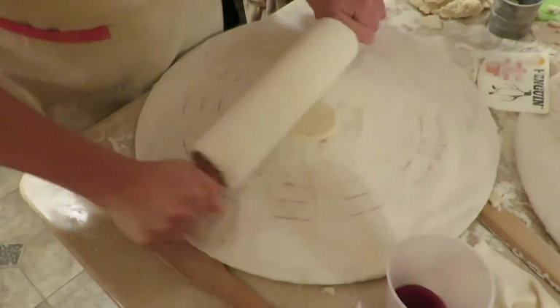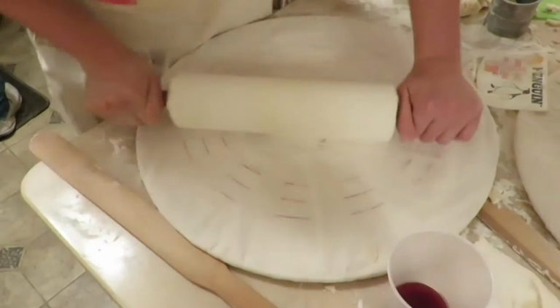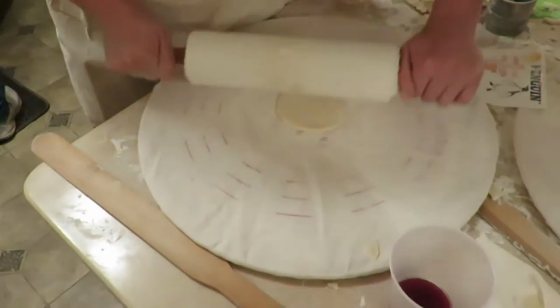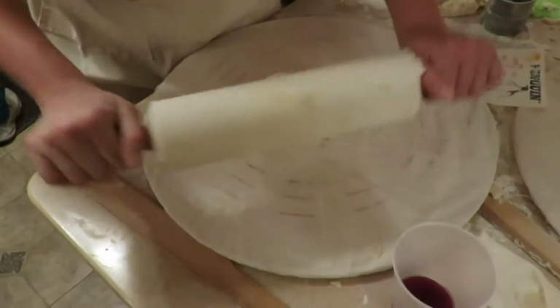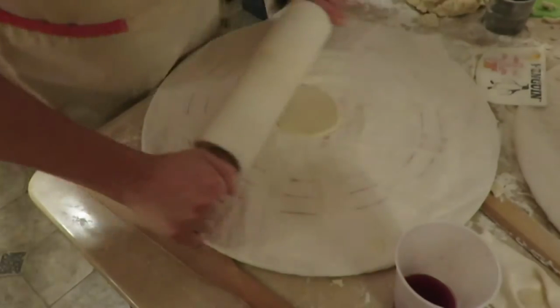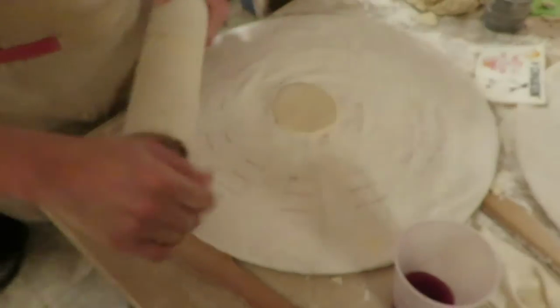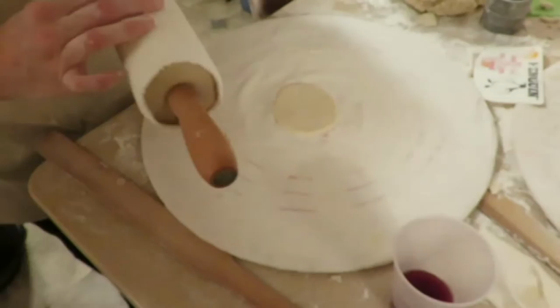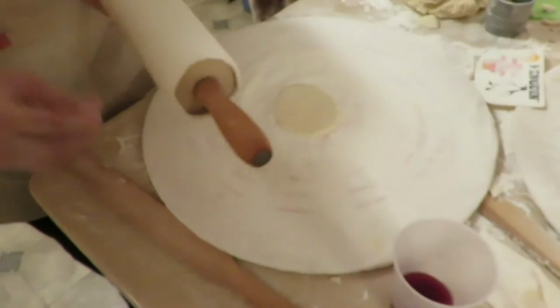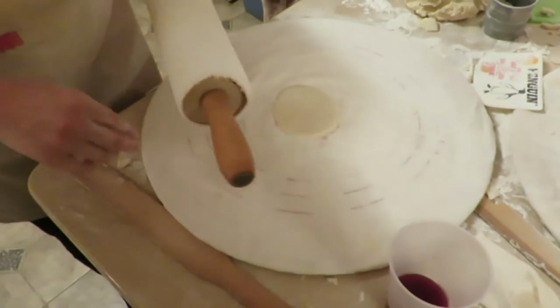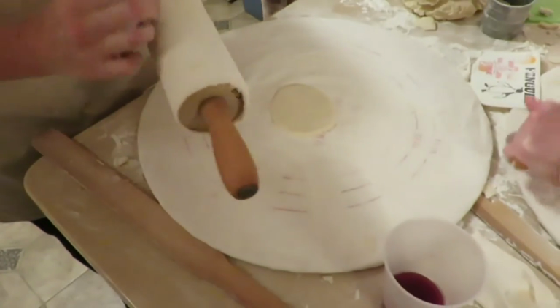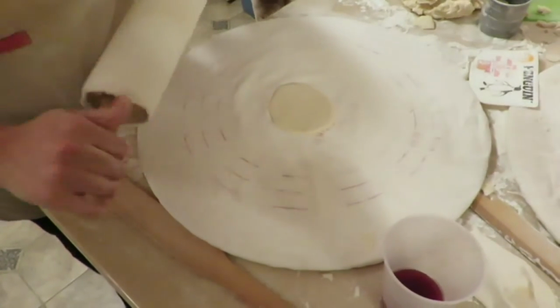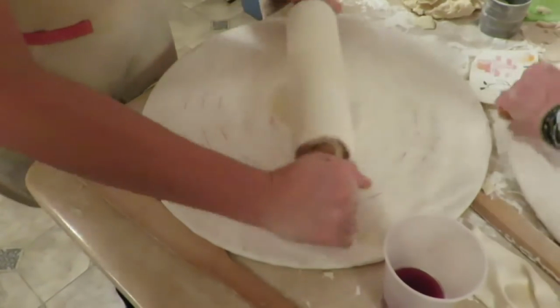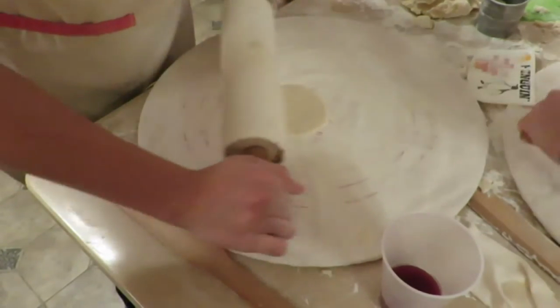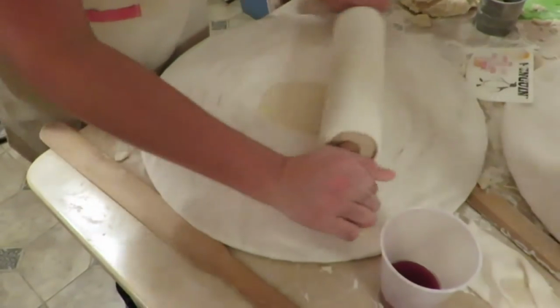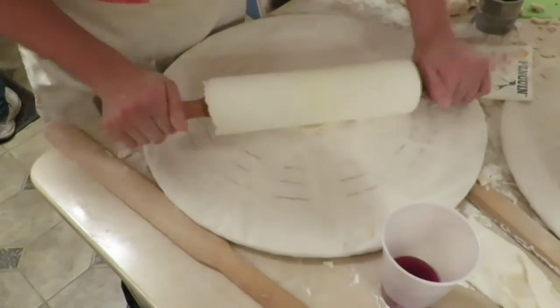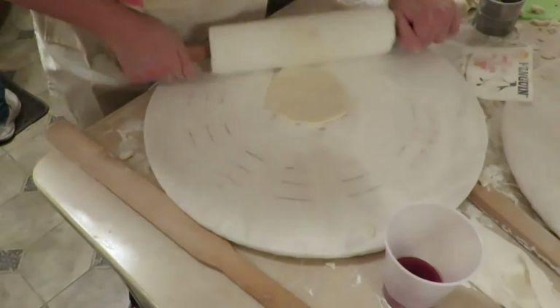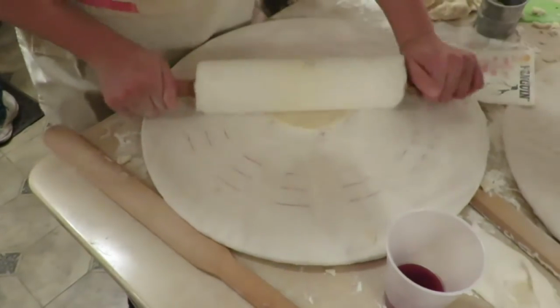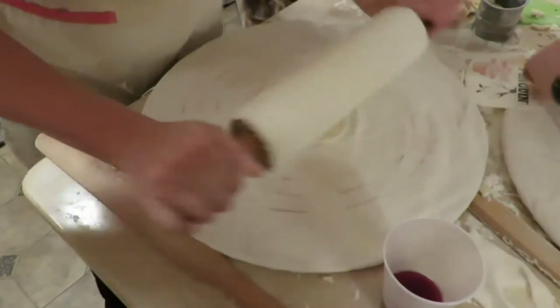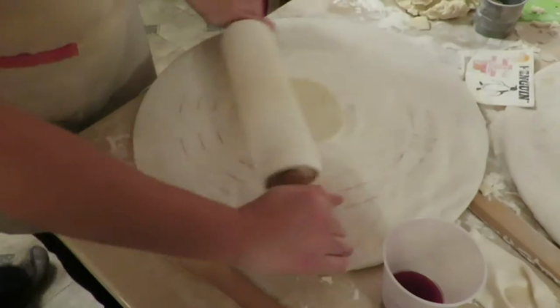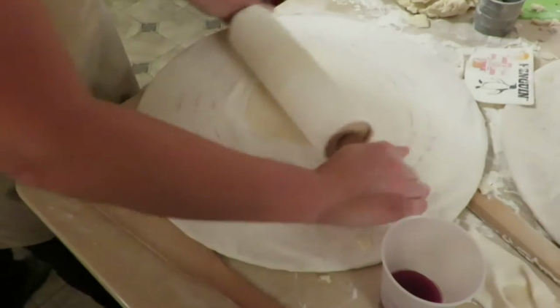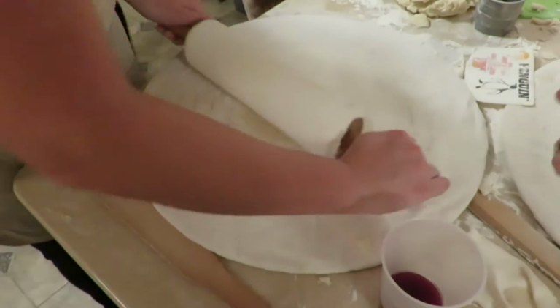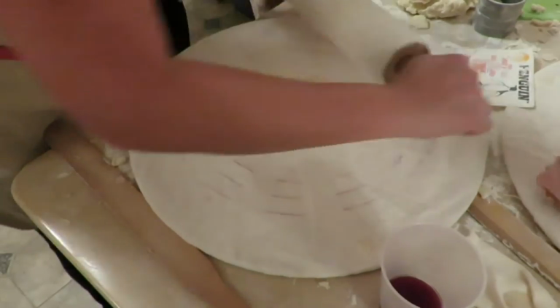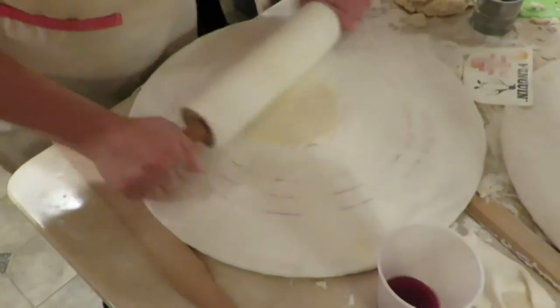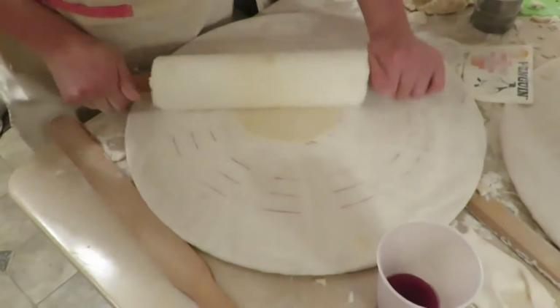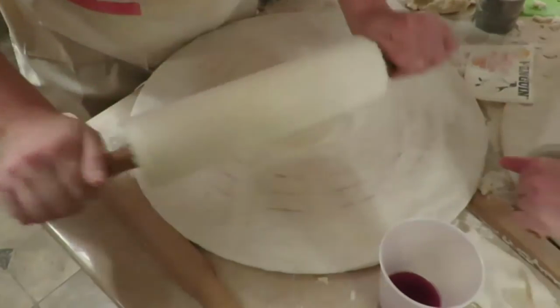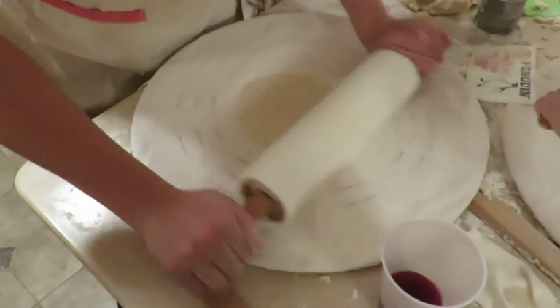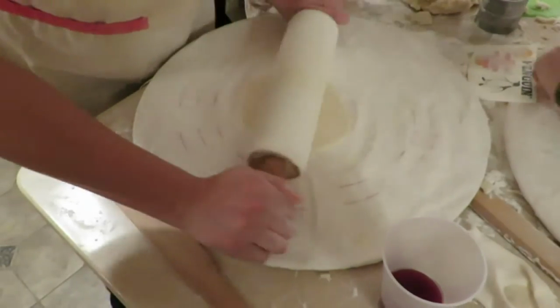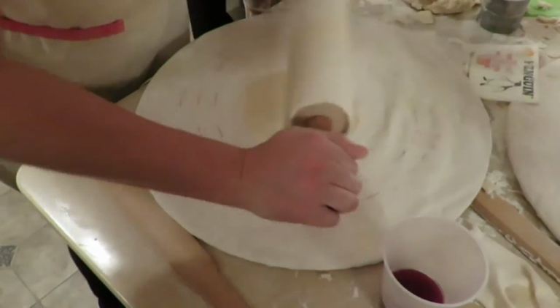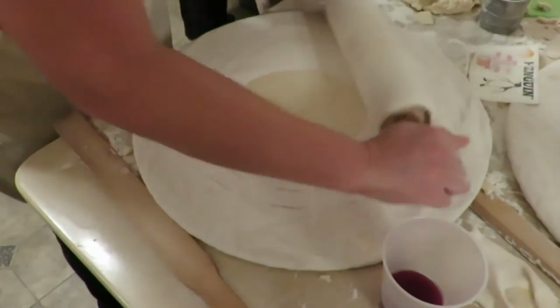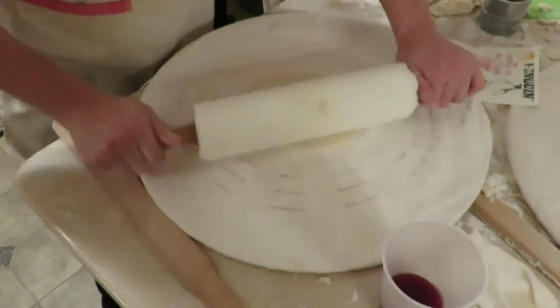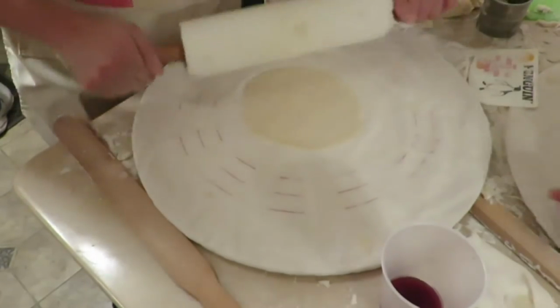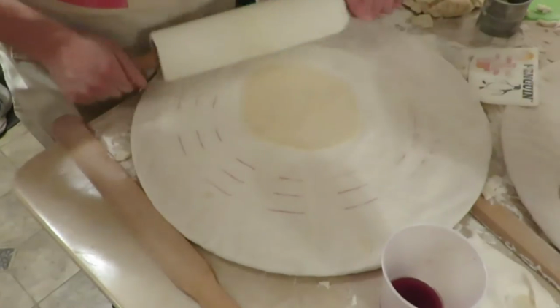The sock-covered rolling pin is the weapon of choice for the discerning Lefsa maker. It is important to keep the pin free of detritus, which might interfere with the production of the perfect specimen. A few quick strokes, keeping the Lefsa round as she works.